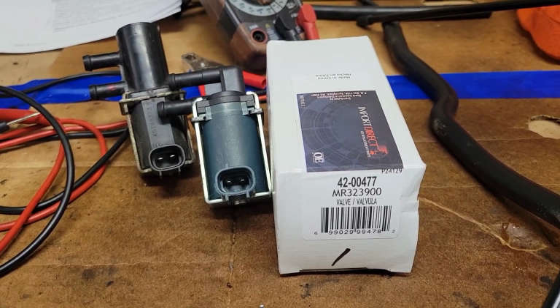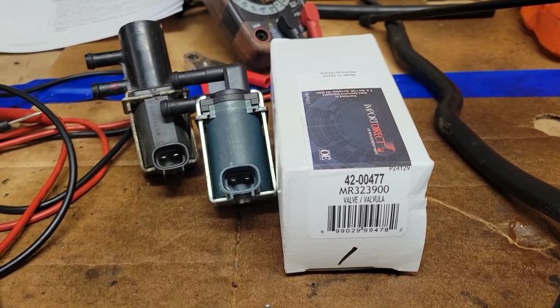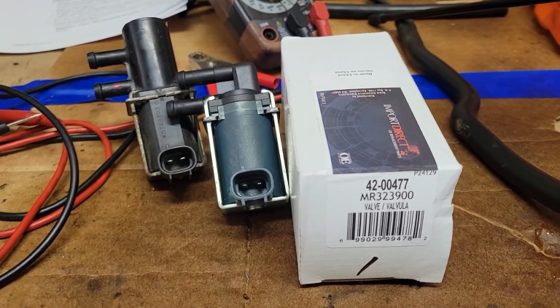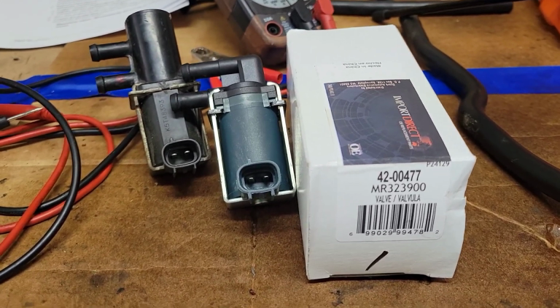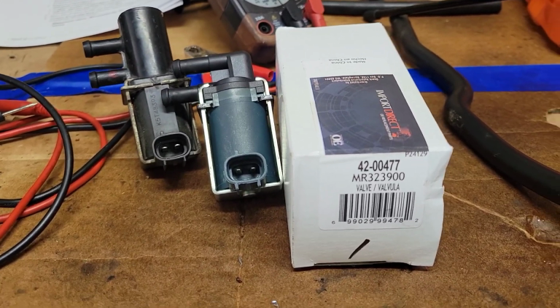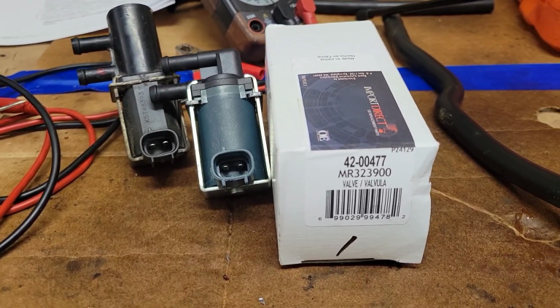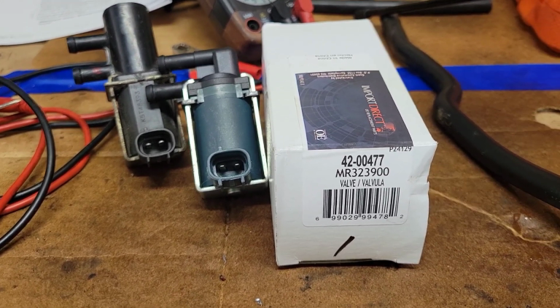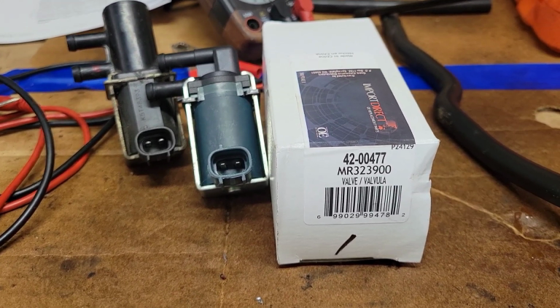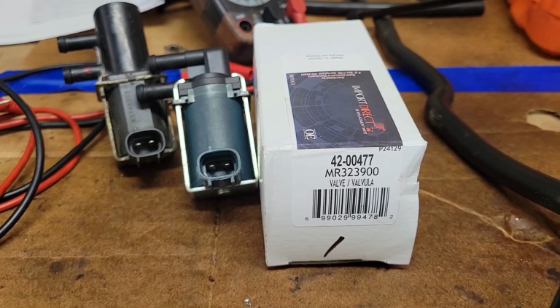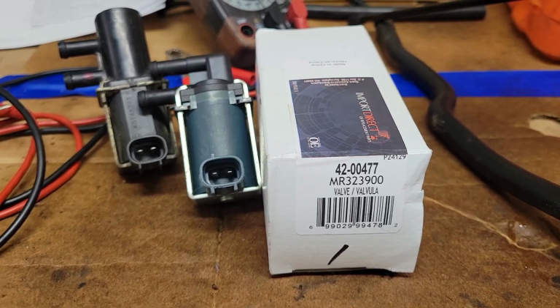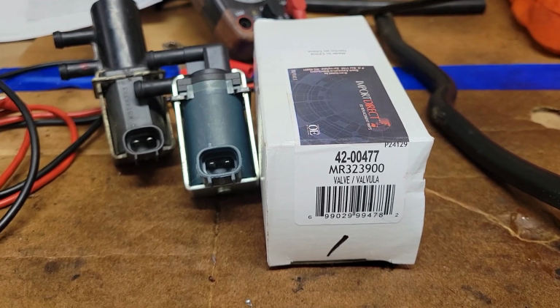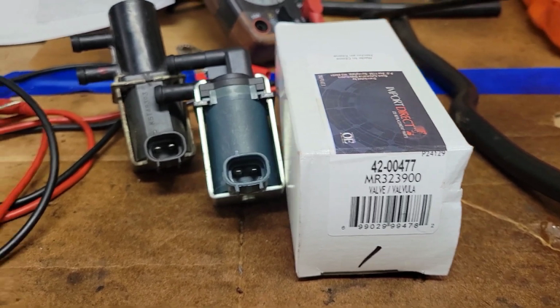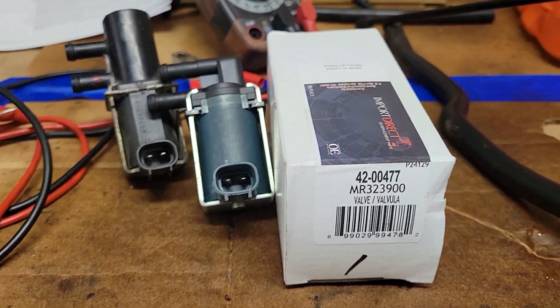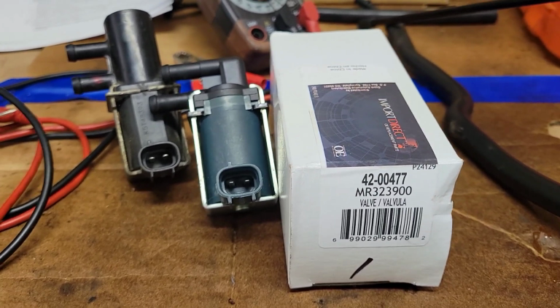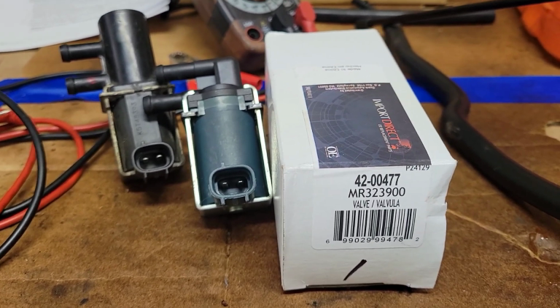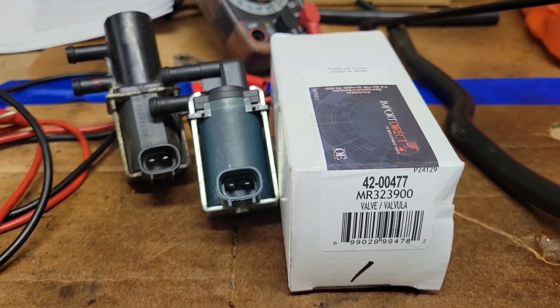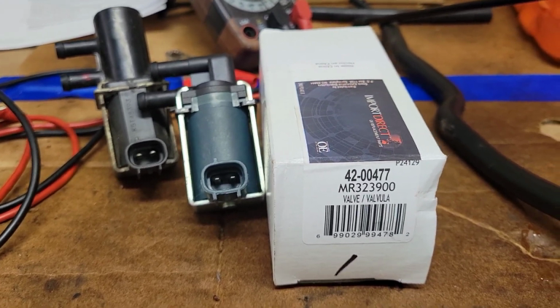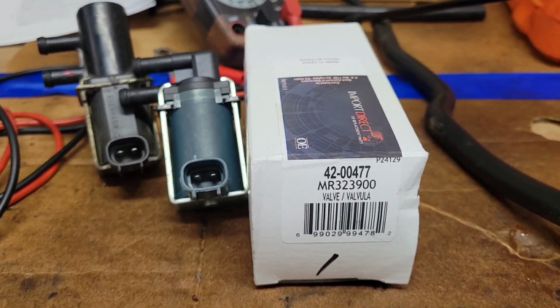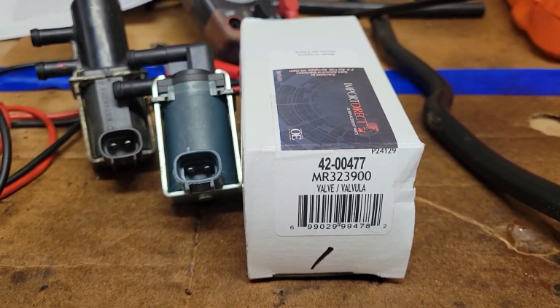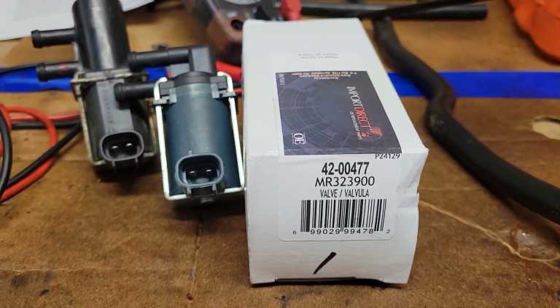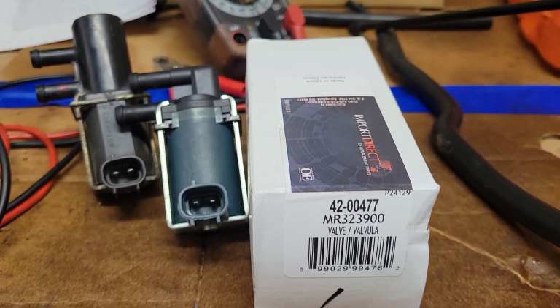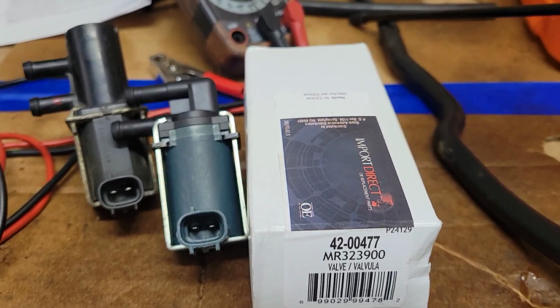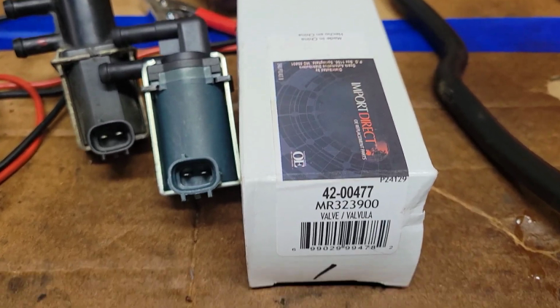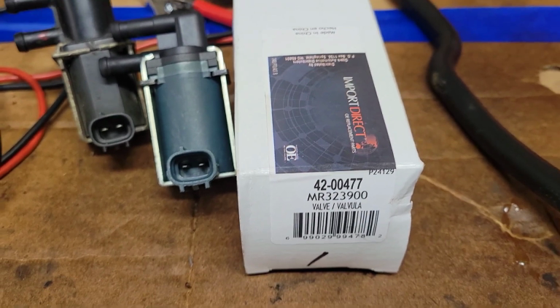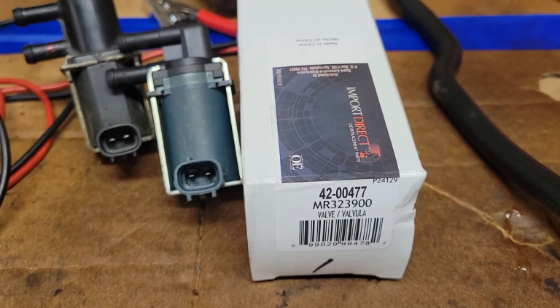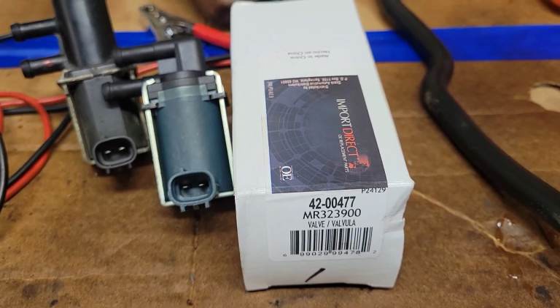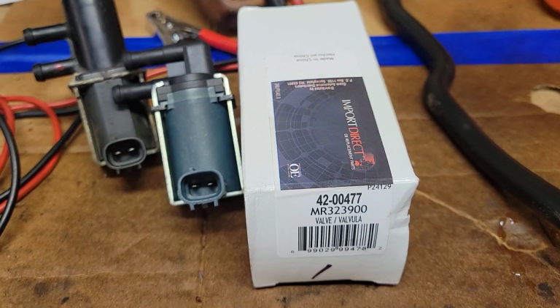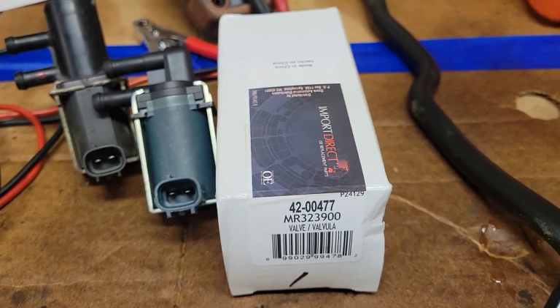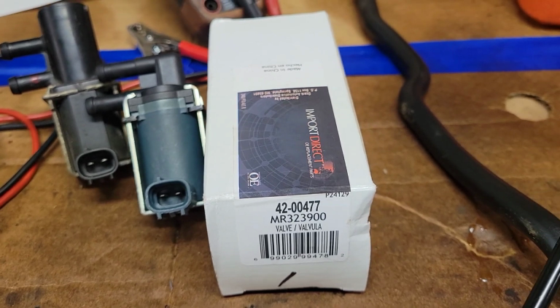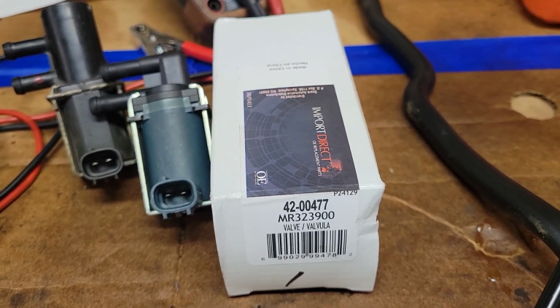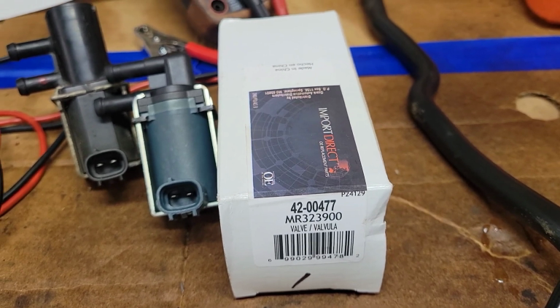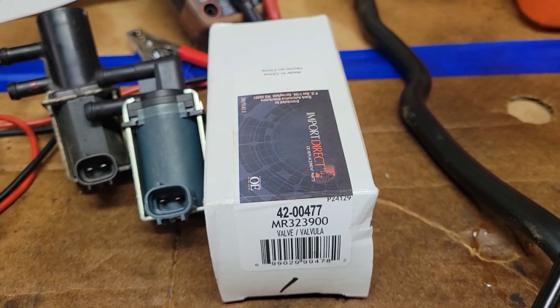Got the new one today, so let's go ahead and do some testing compared to the old one. I got an Import Direct from a Rally — it's the only place I could get it locally.